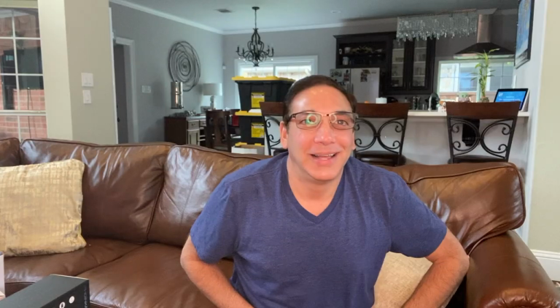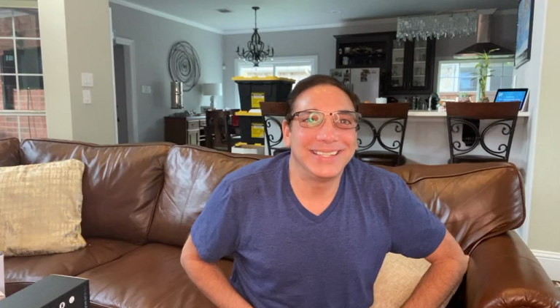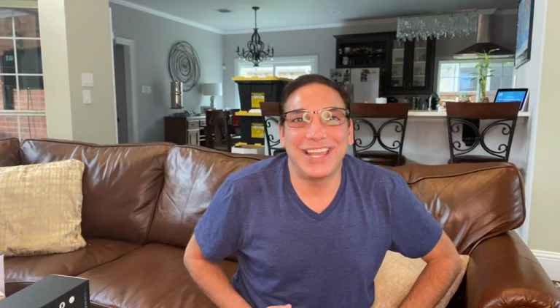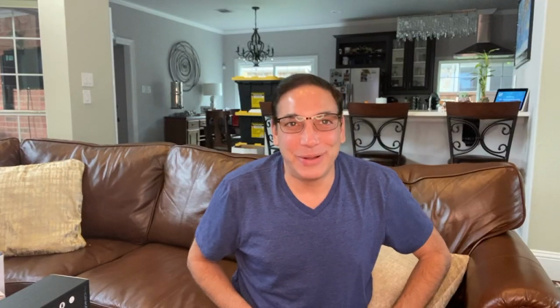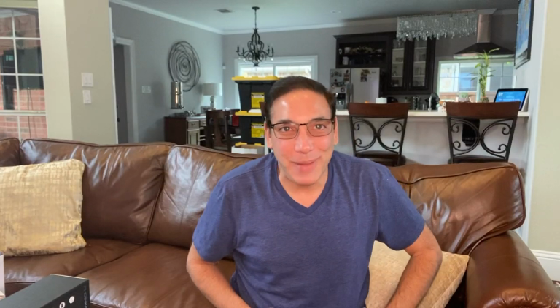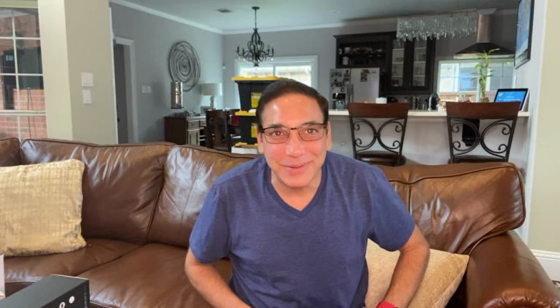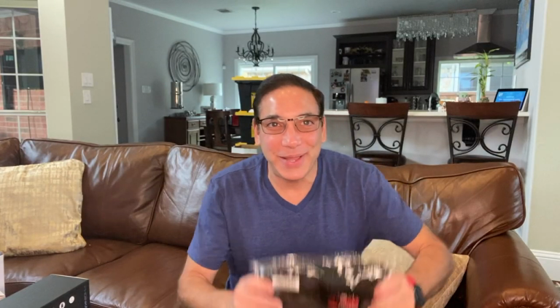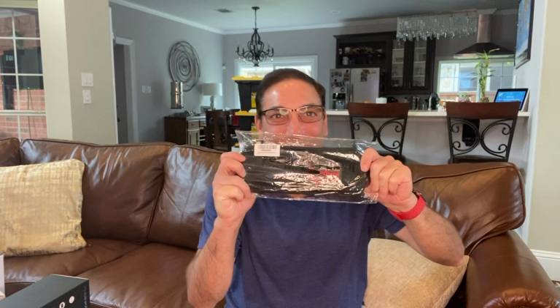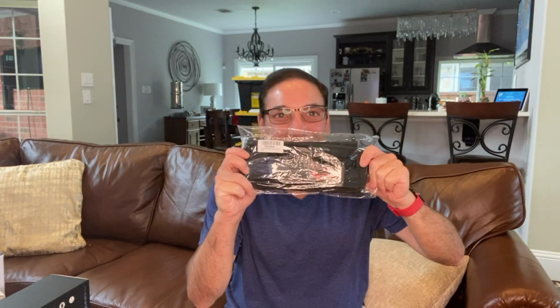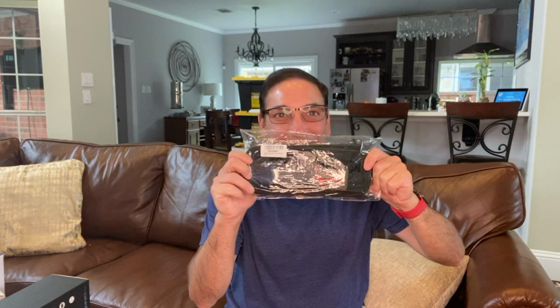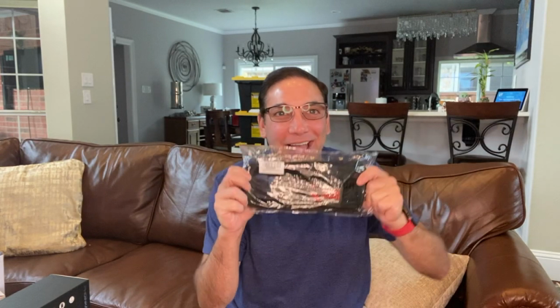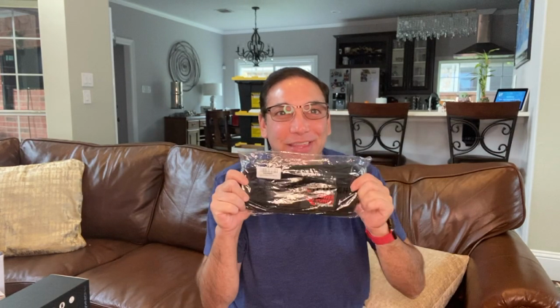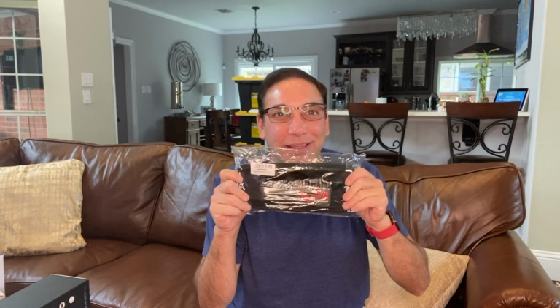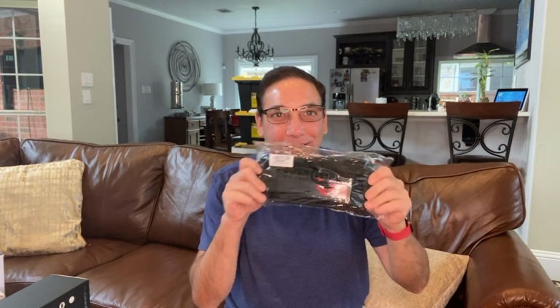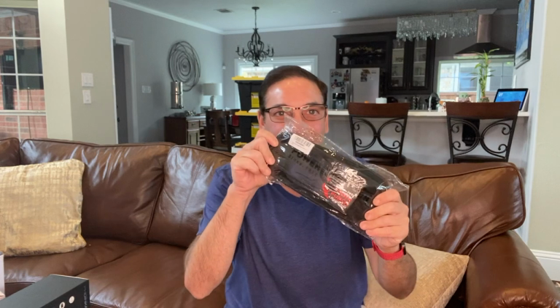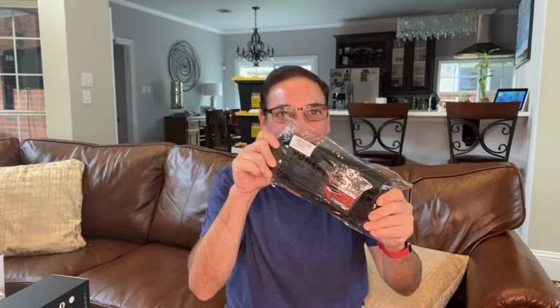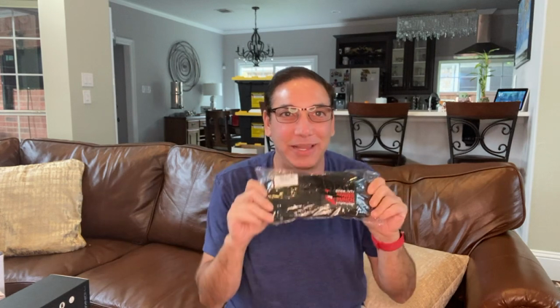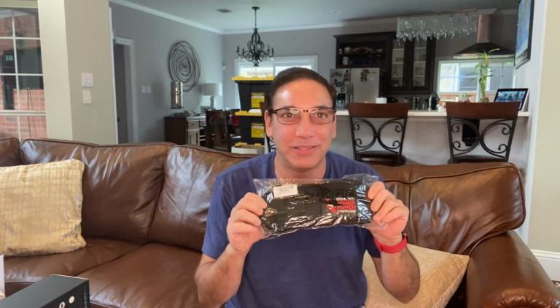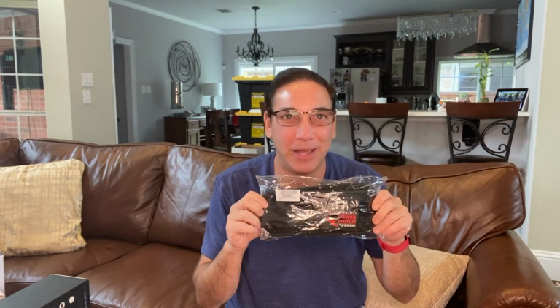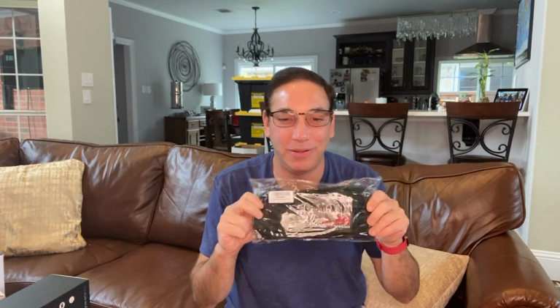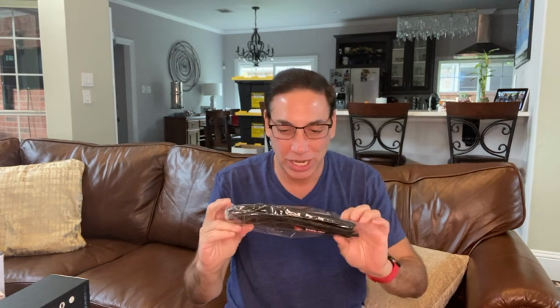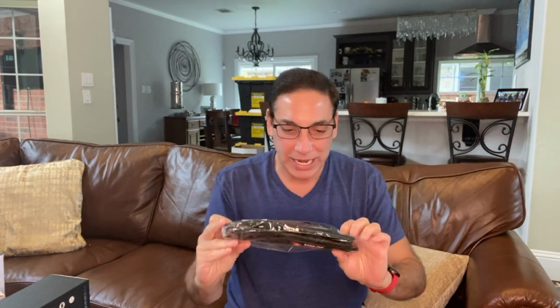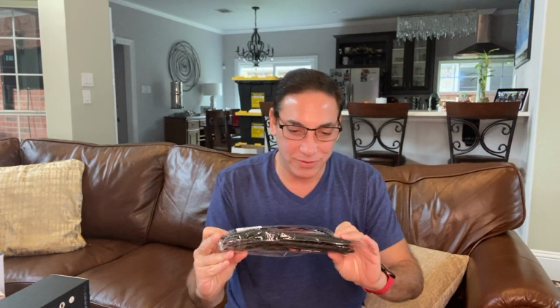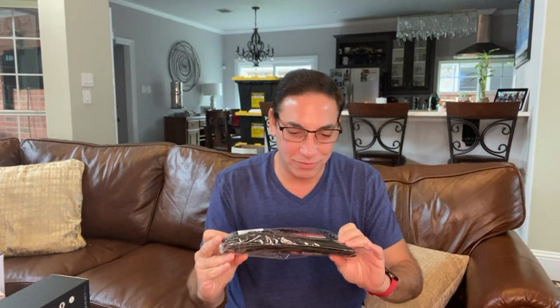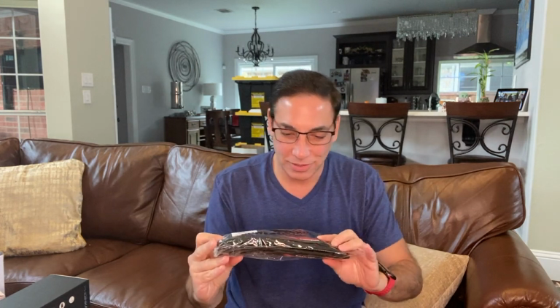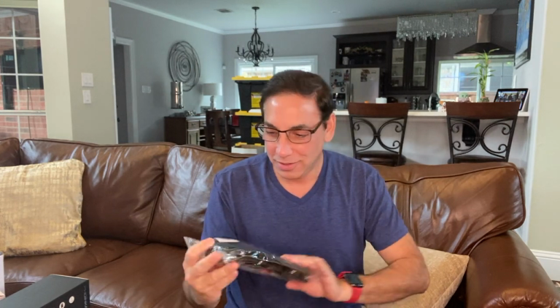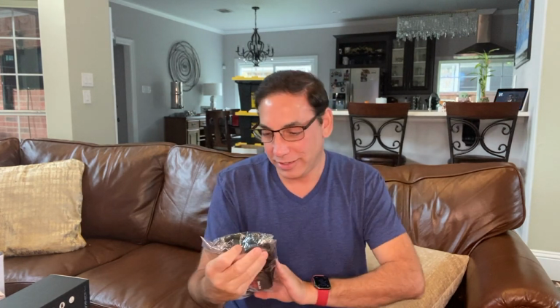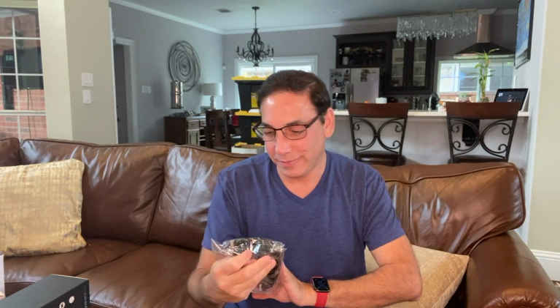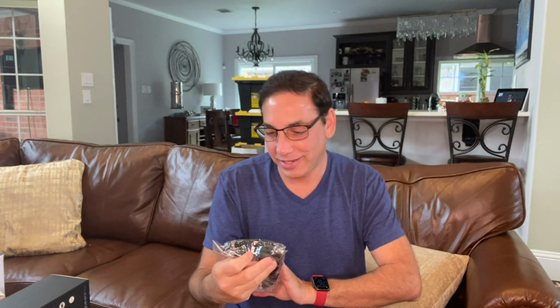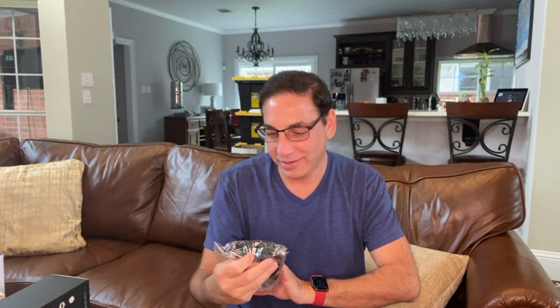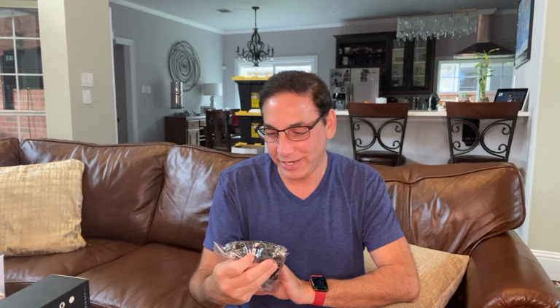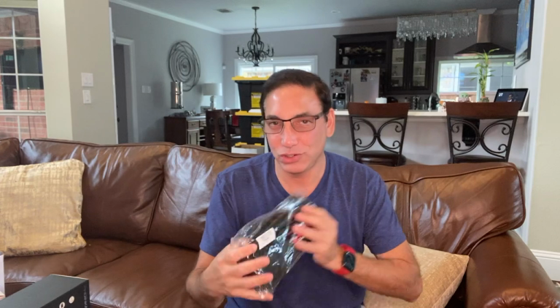Hi, it's Neil again. Welcome back to my family room. Today I have the — hard to see with the light — but it's the Power Punch ankle strap.